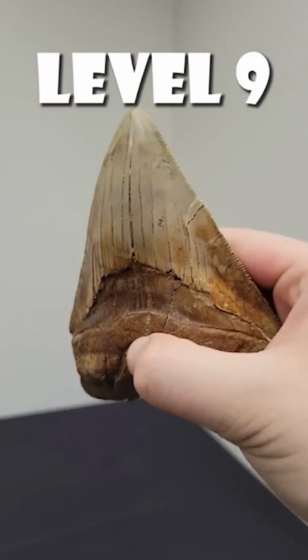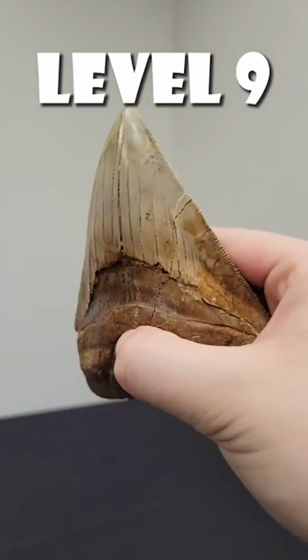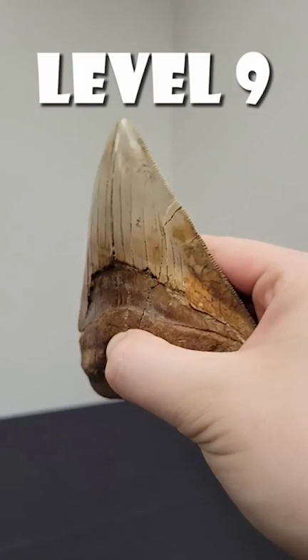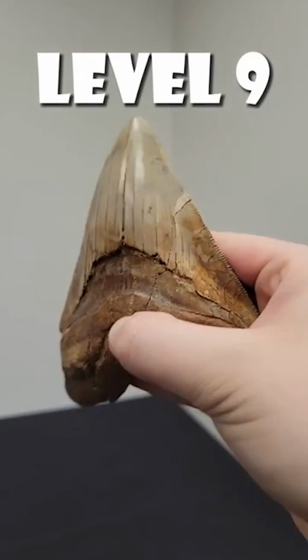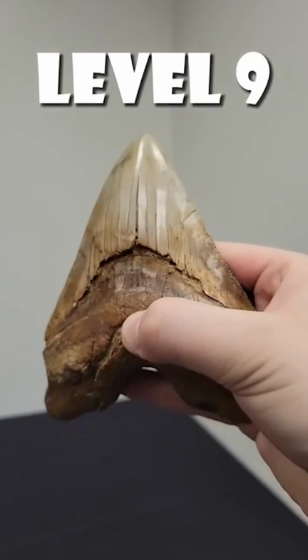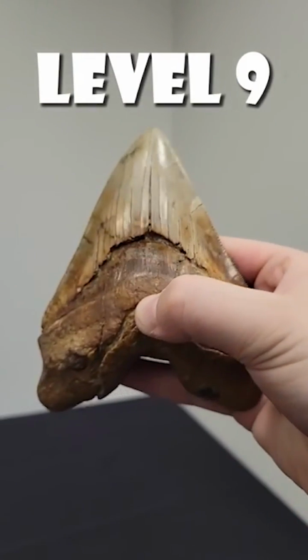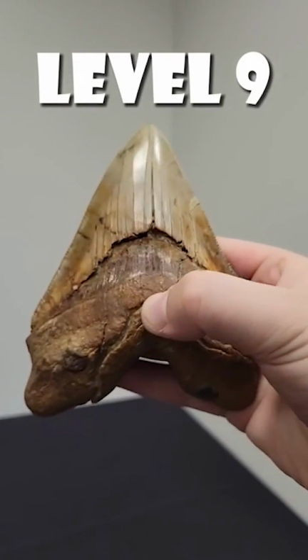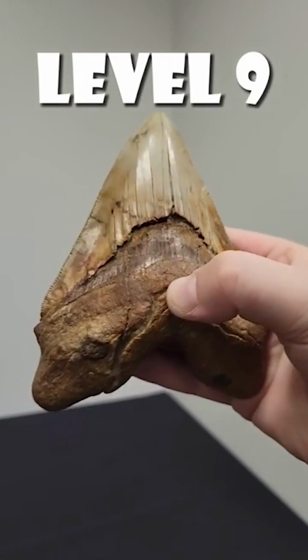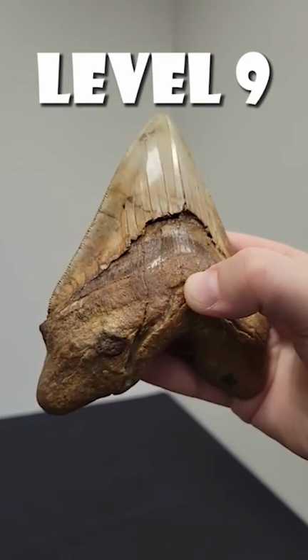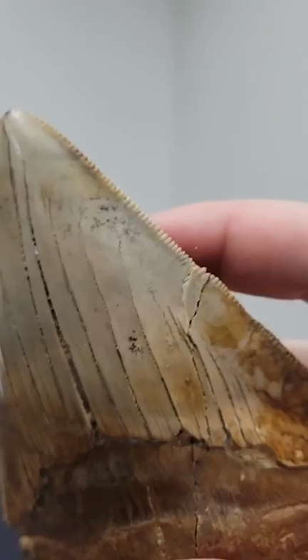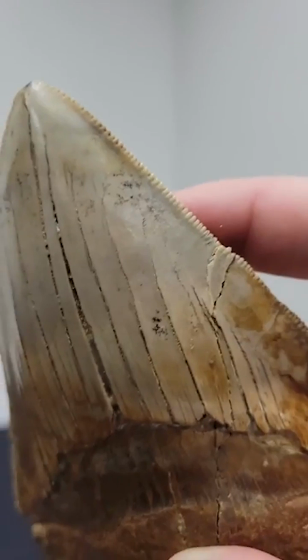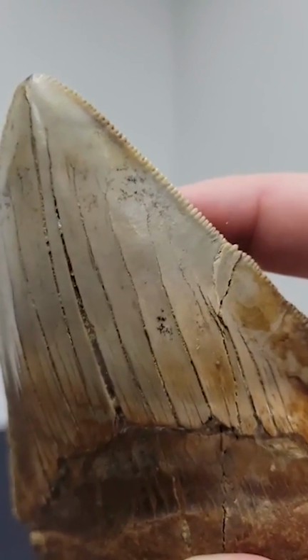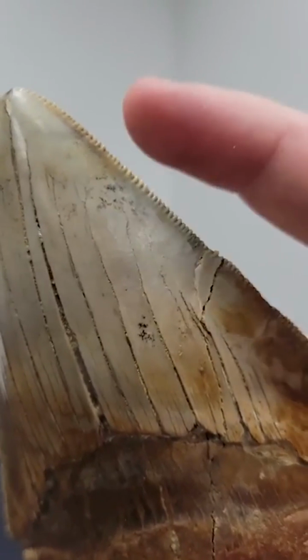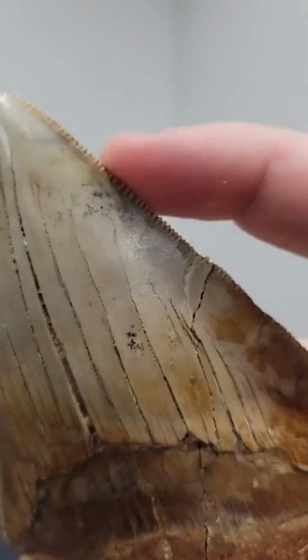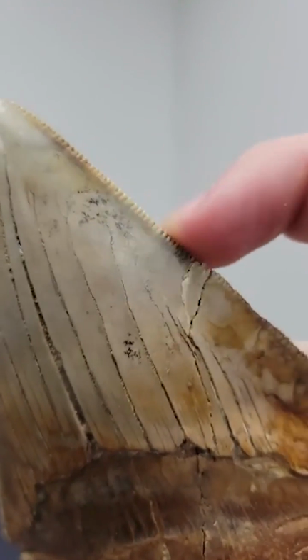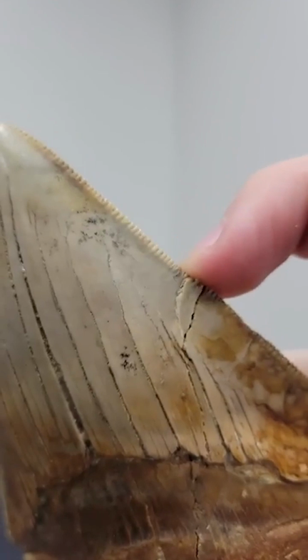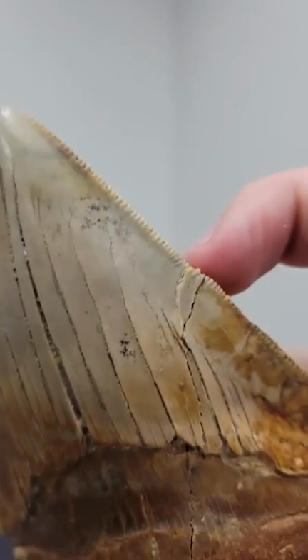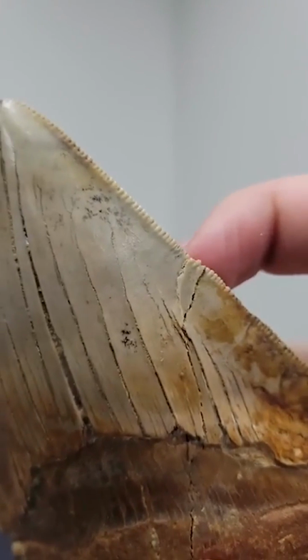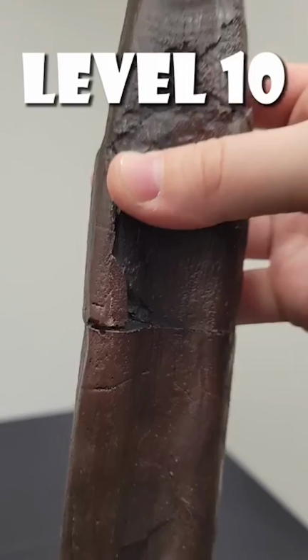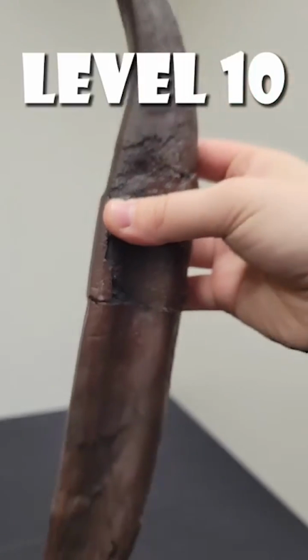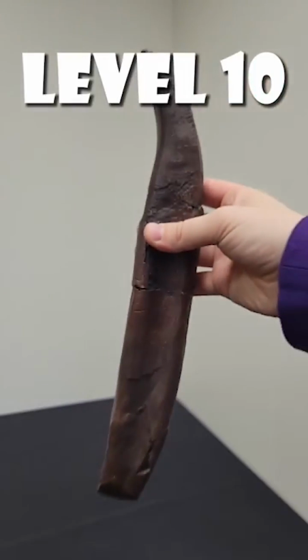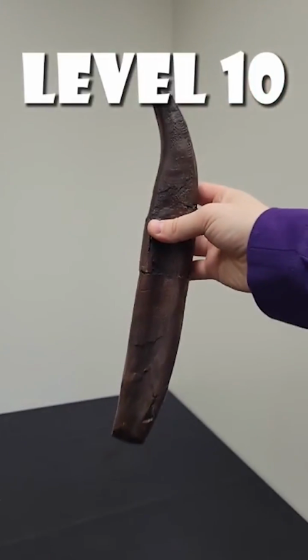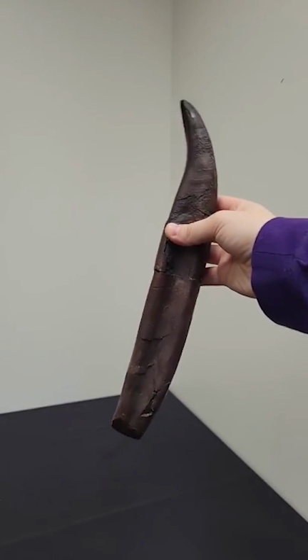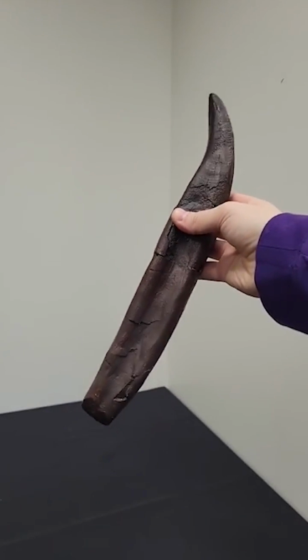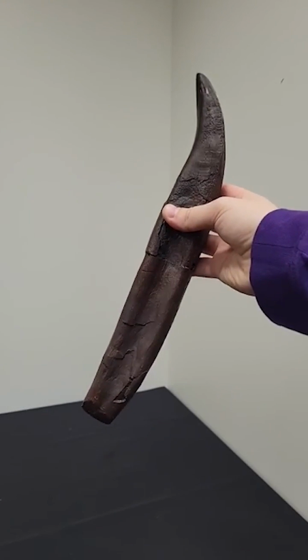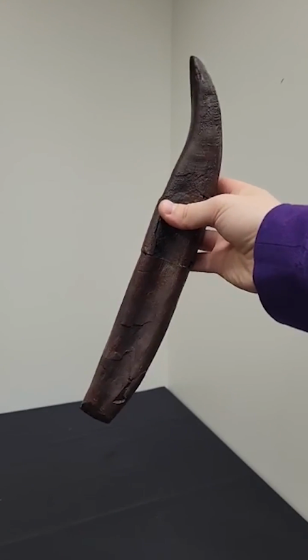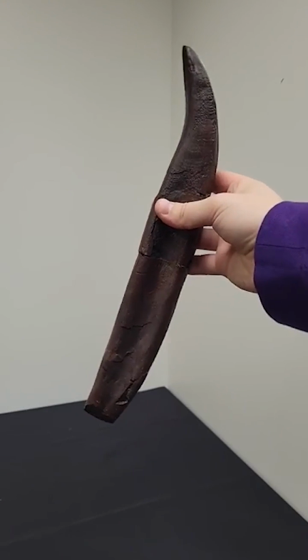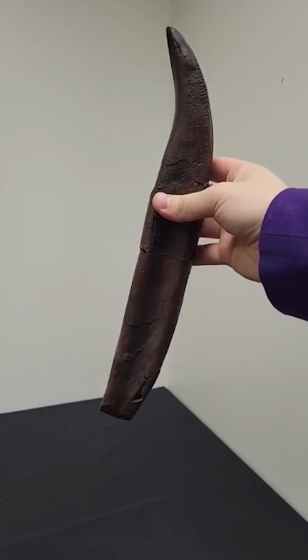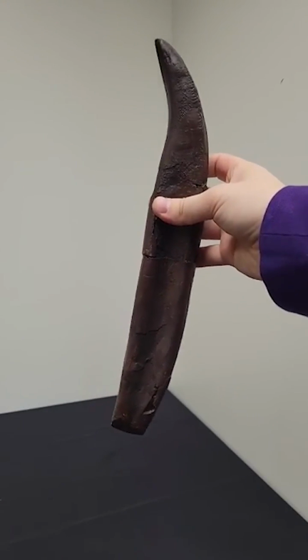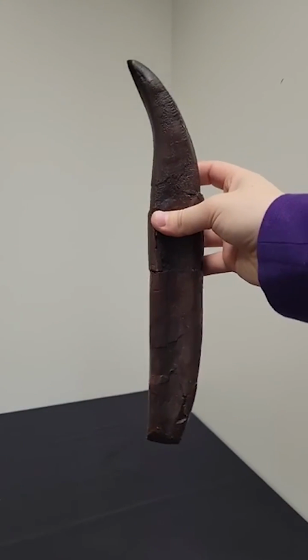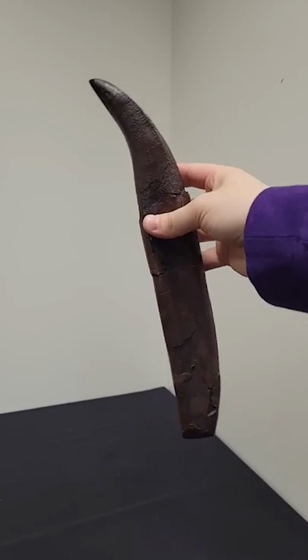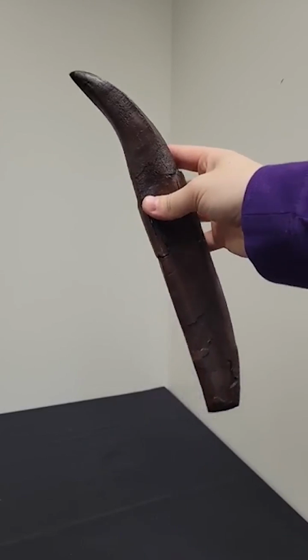Level nine: megalodon teeth are about as scary as they come. These serrations are so sharp you can still cut yourself on them. And level ten: this fifteen-inch-long T-Rex tooth reminds us why we're glad T-Rex is extinct.